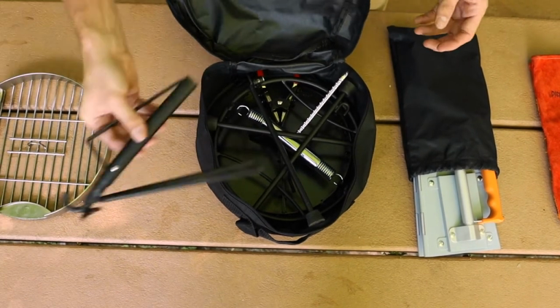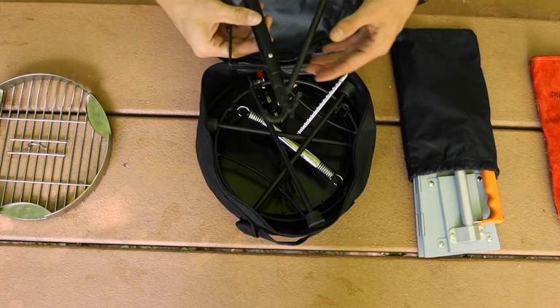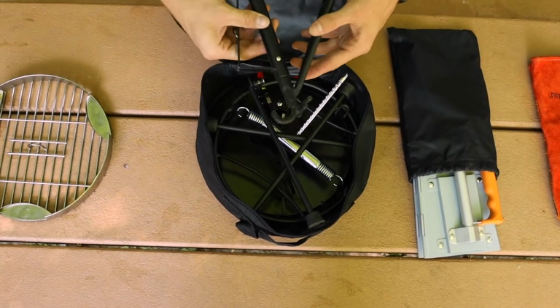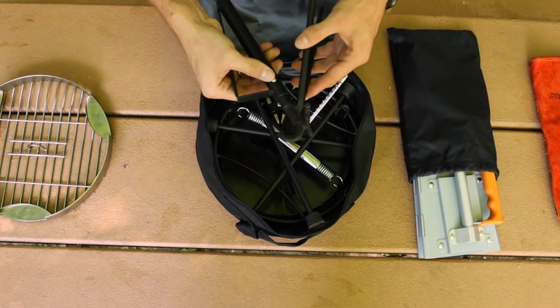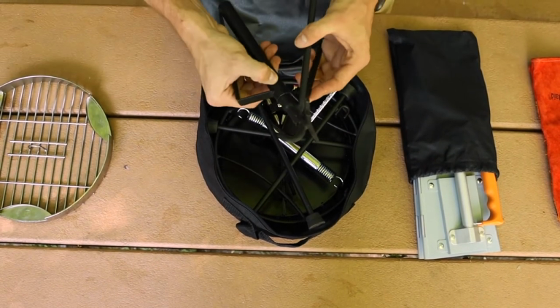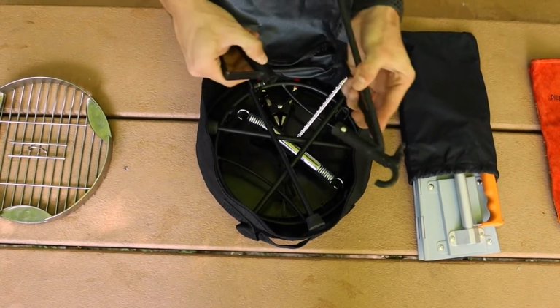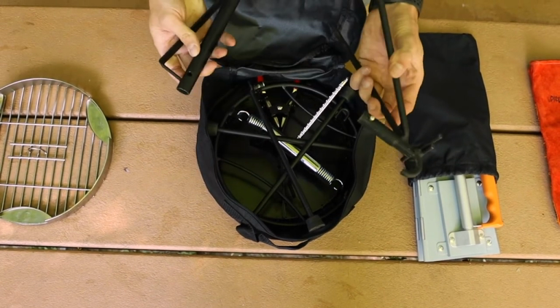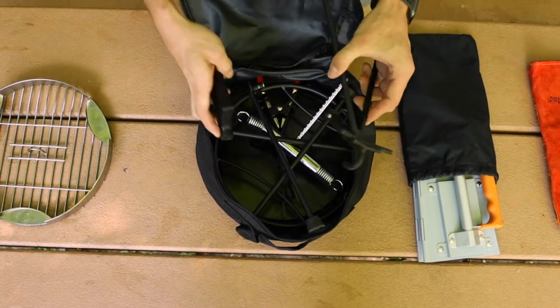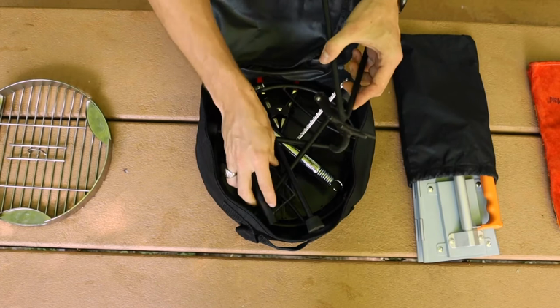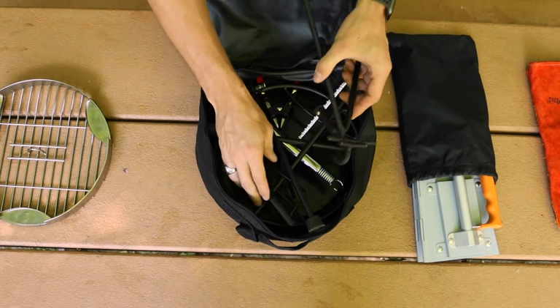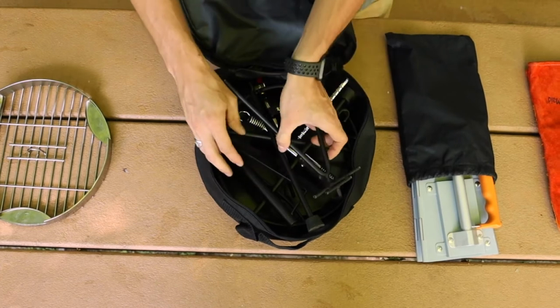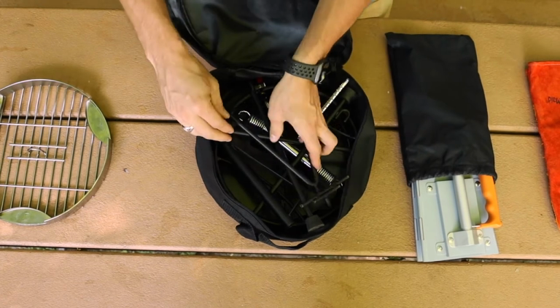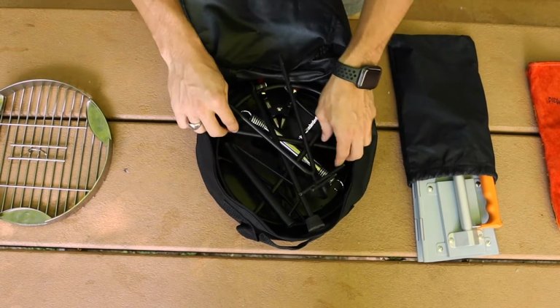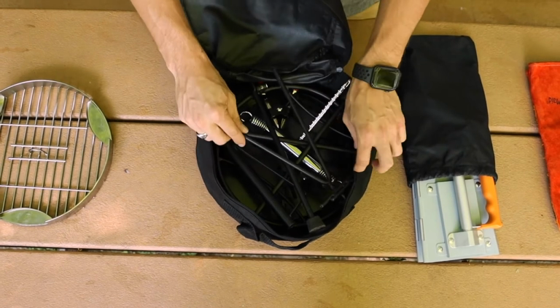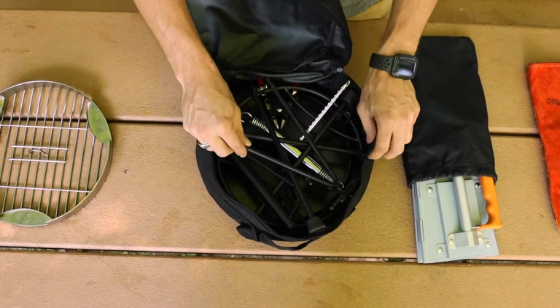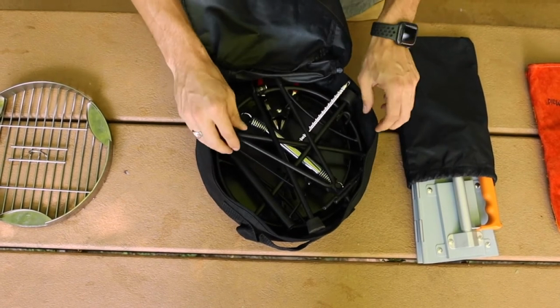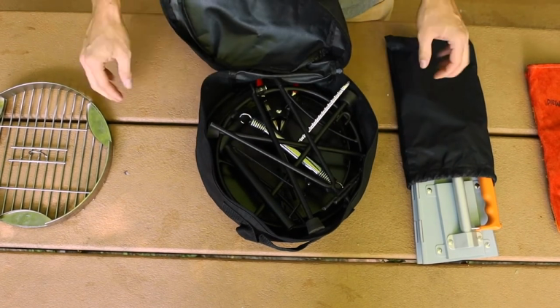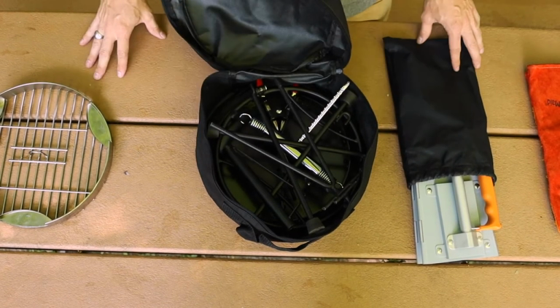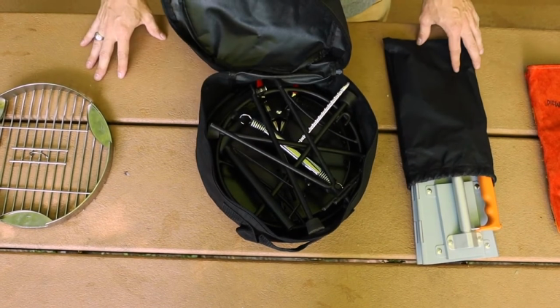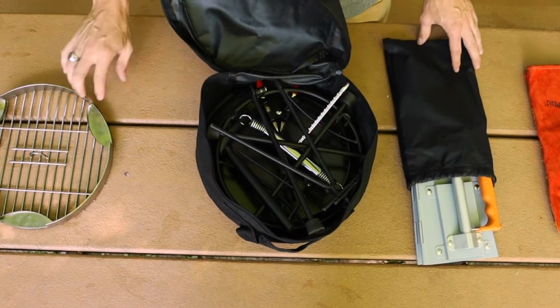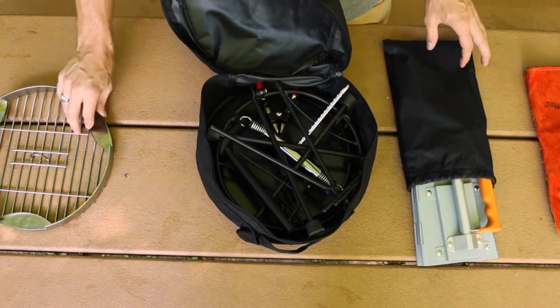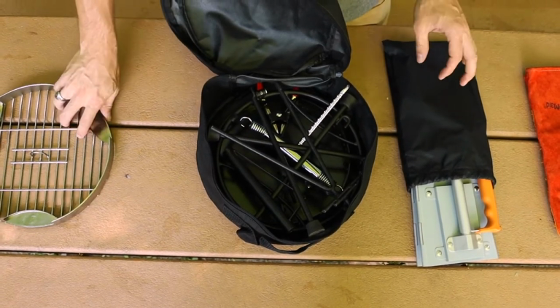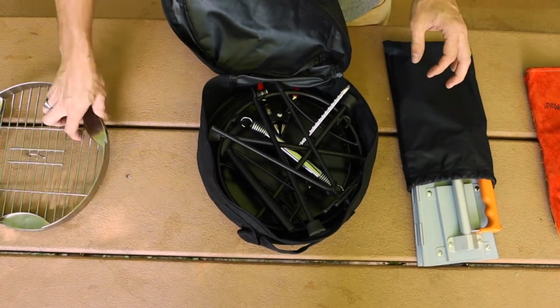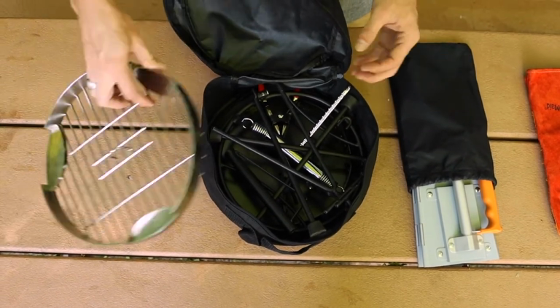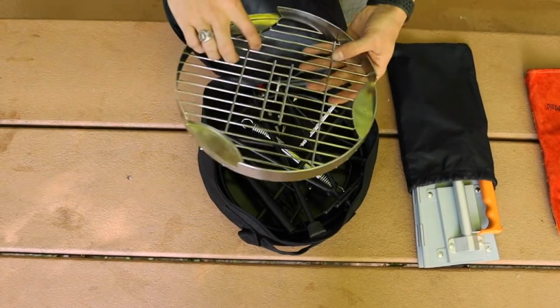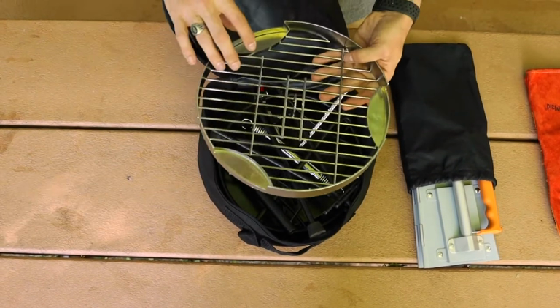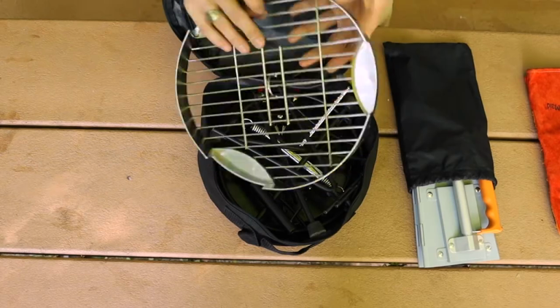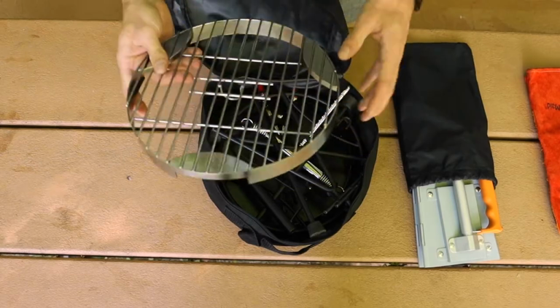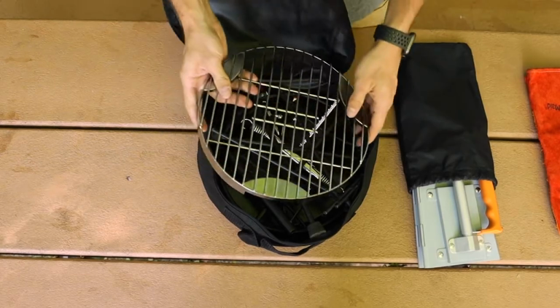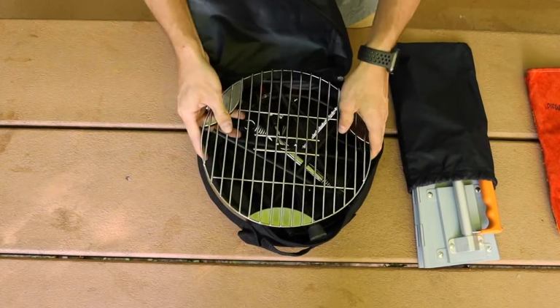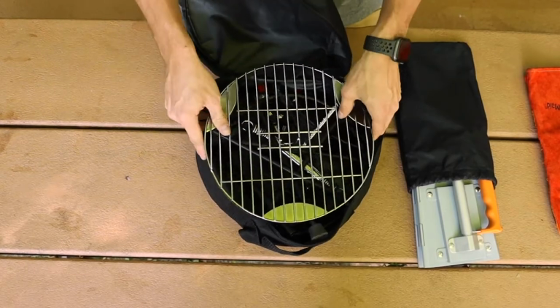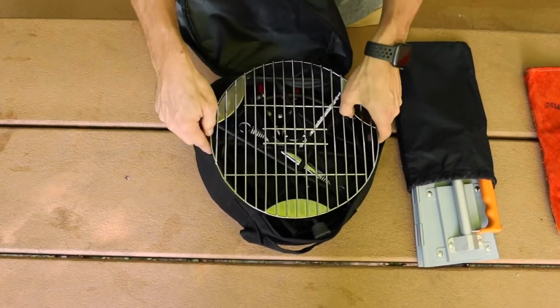Kickstand is after that. Detach them, make sure it lays flat in there, and then you're going to take your flip grill, flip it over and put it right on top.